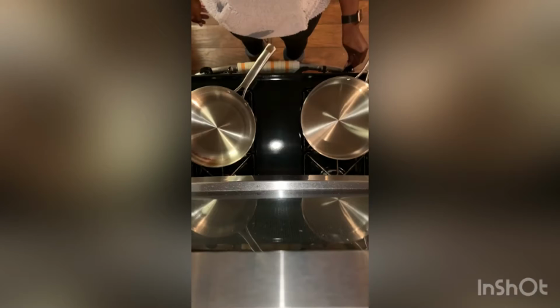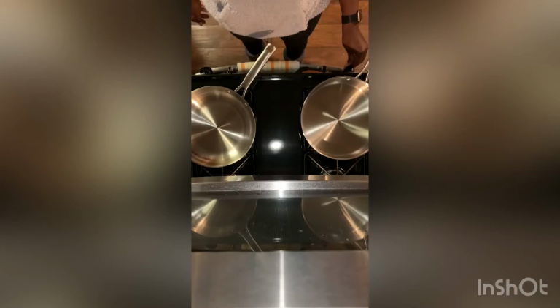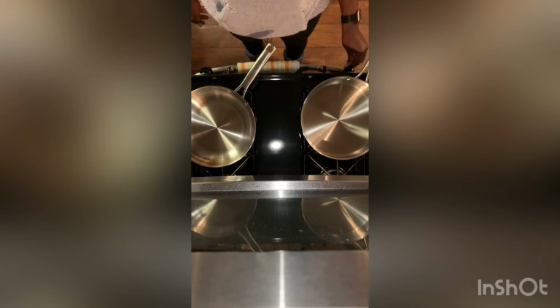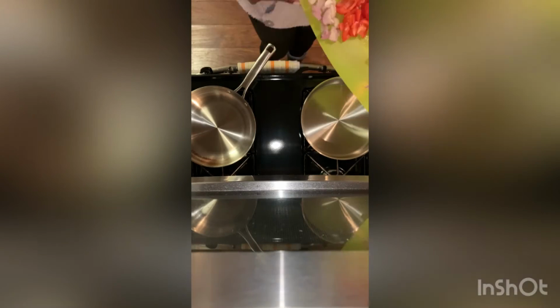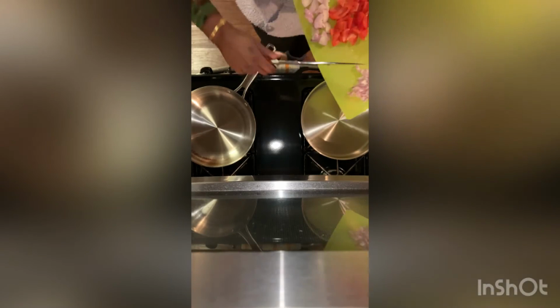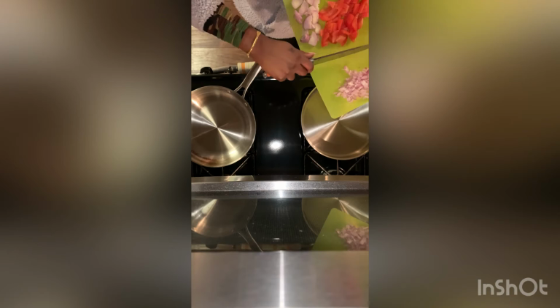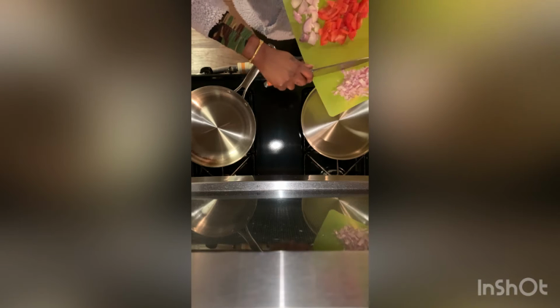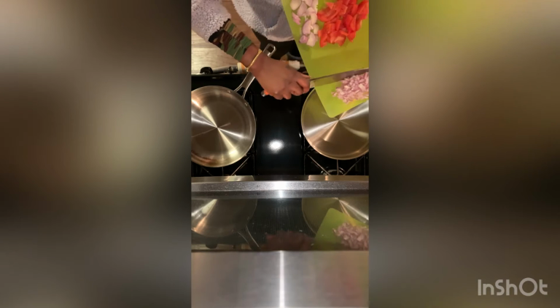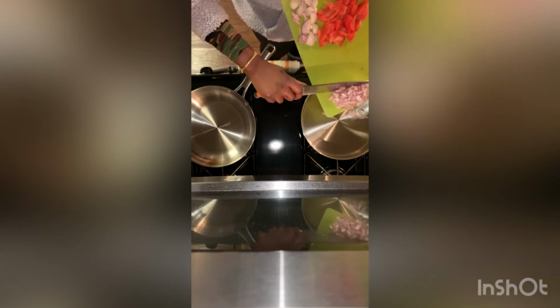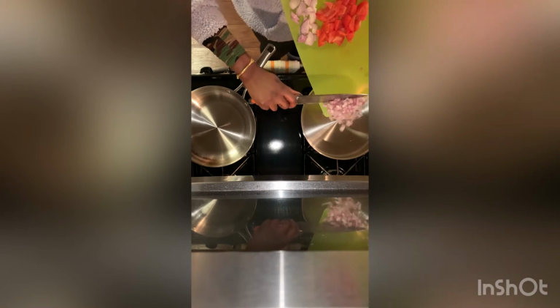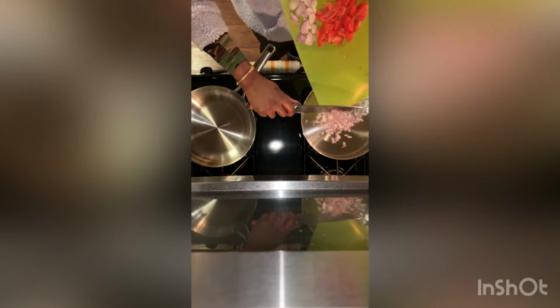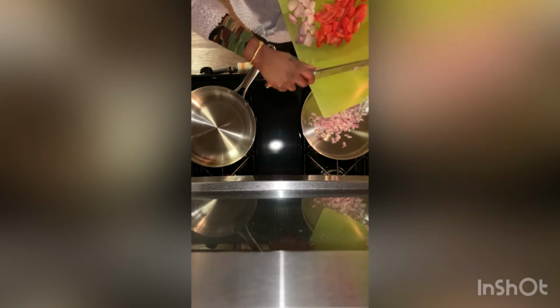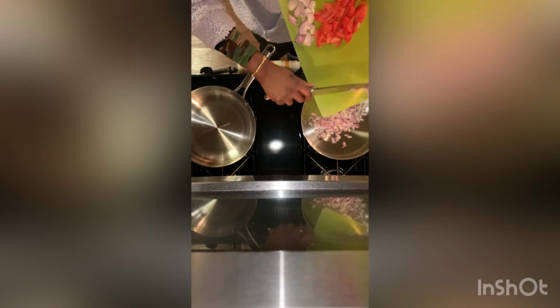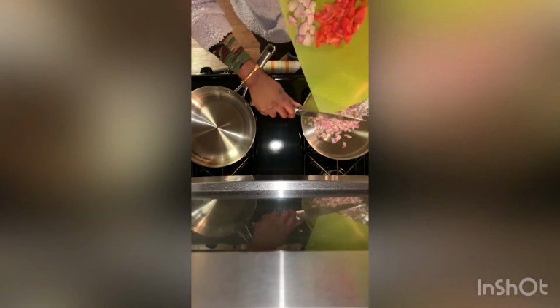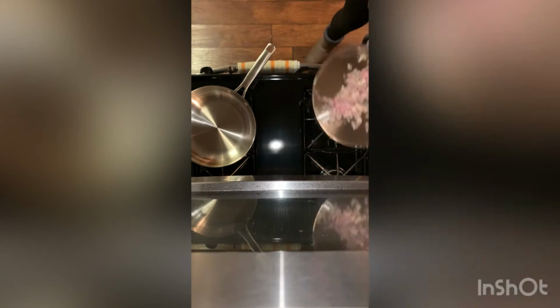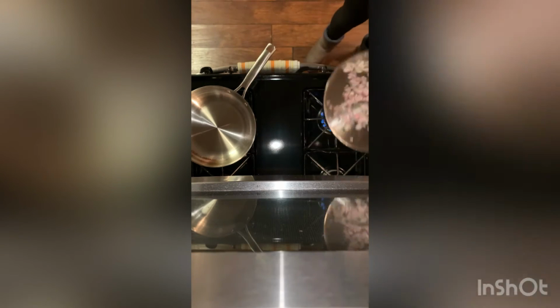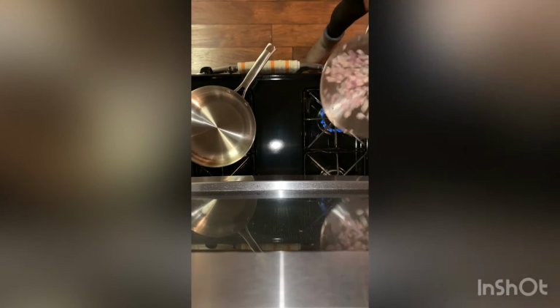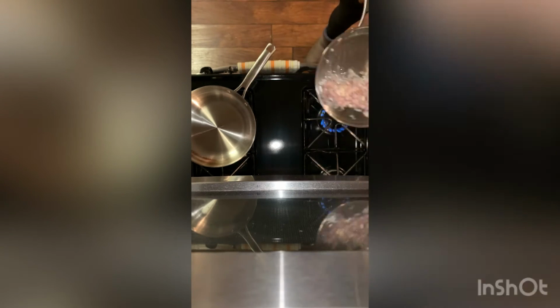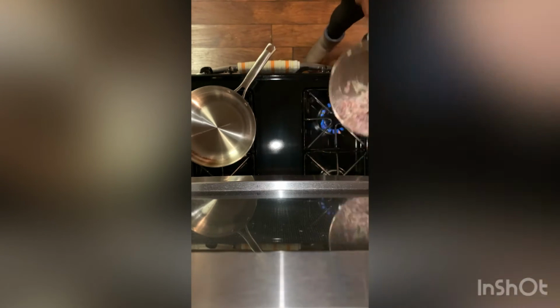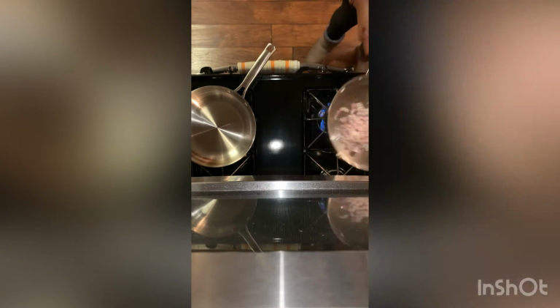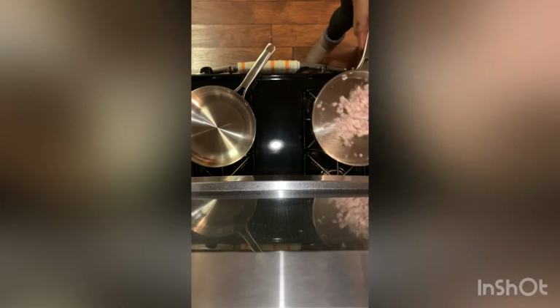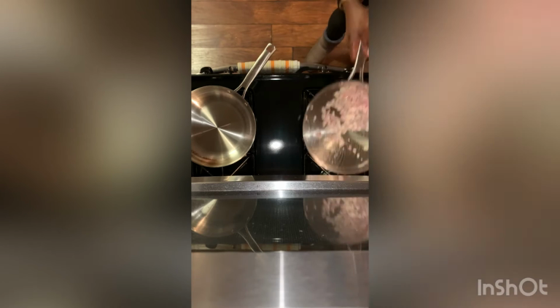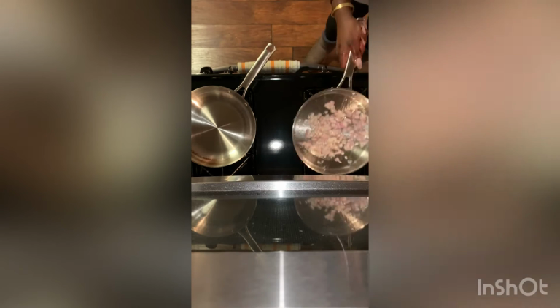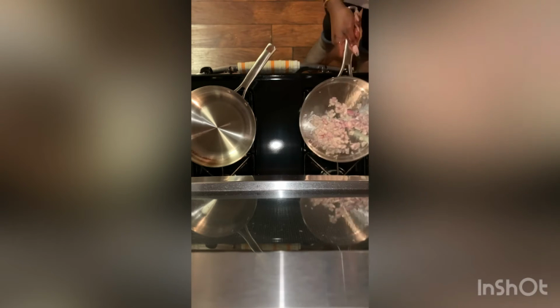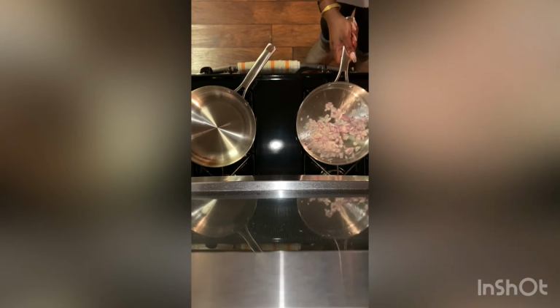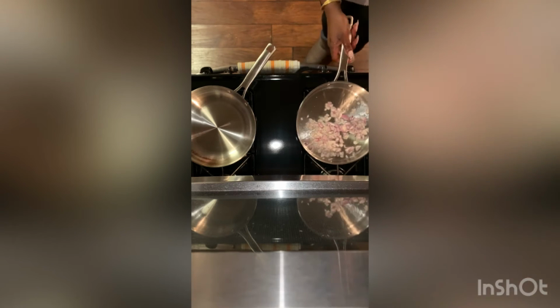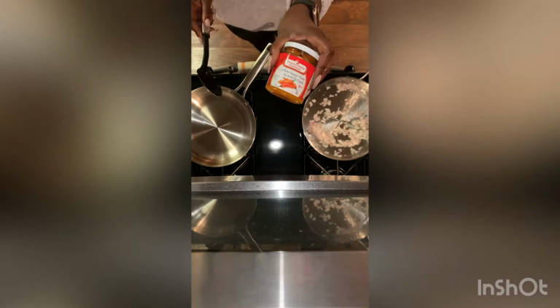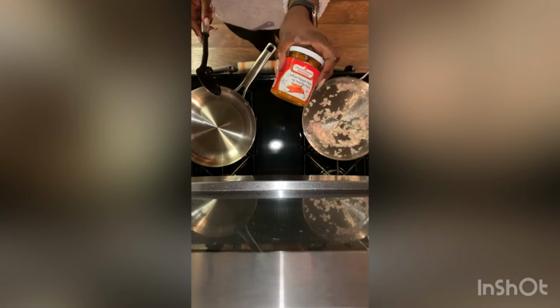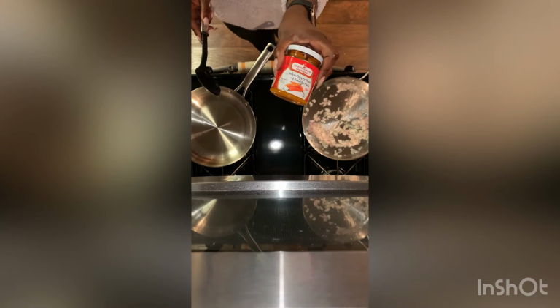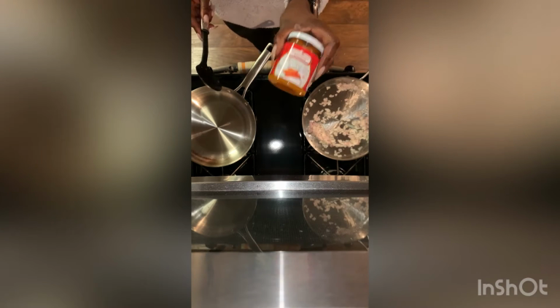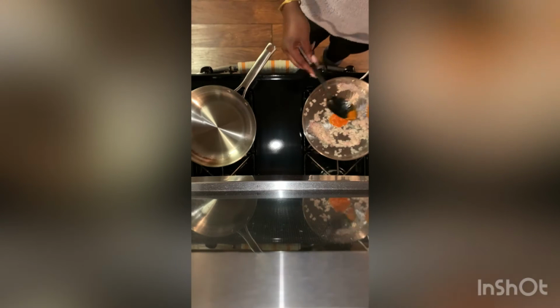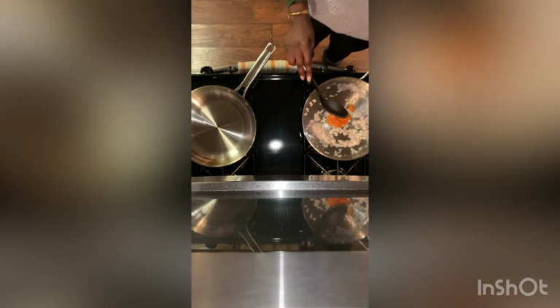So now we have two hot pans. The one on the right has olive oil in it and we're going to use that to make our rice and beans. The one on the left we're going to use for our steak.